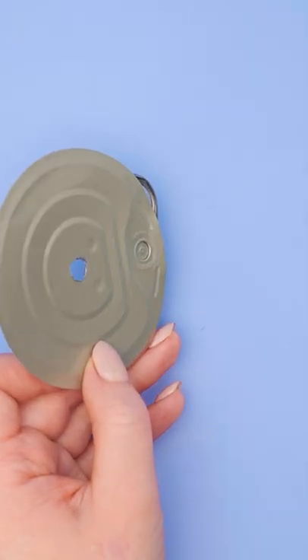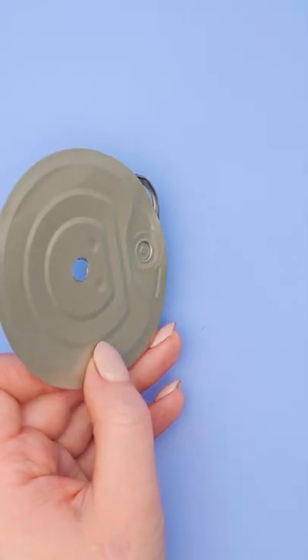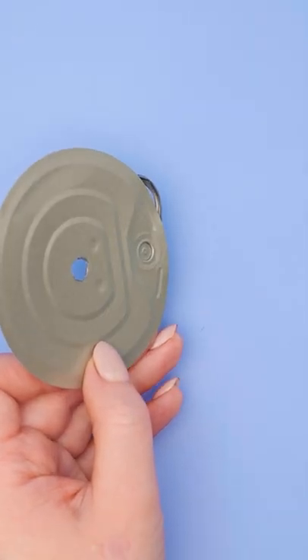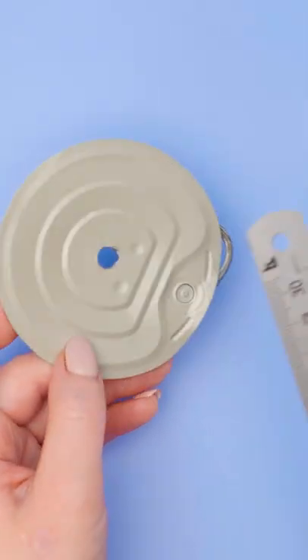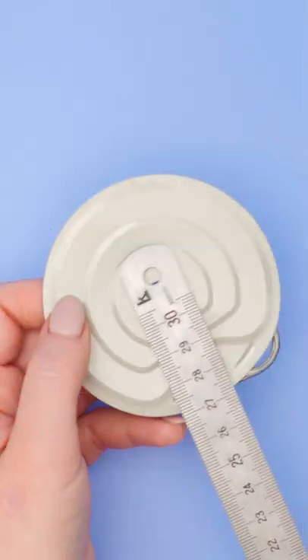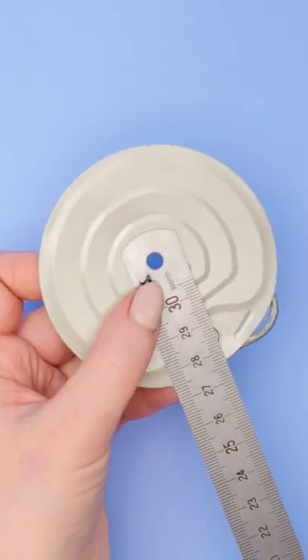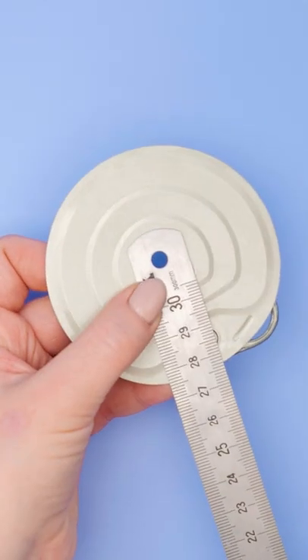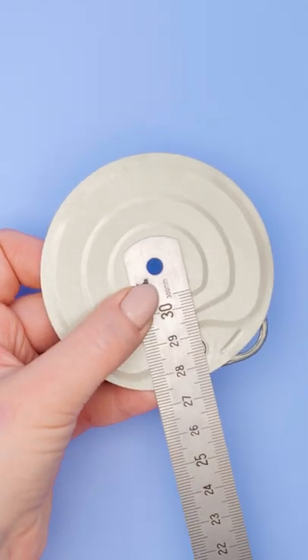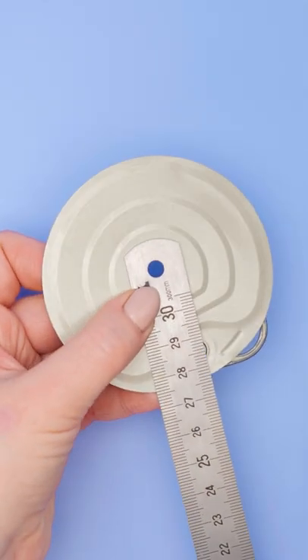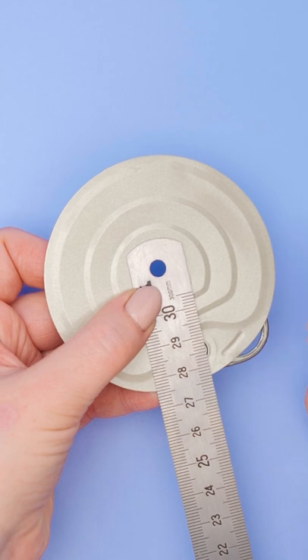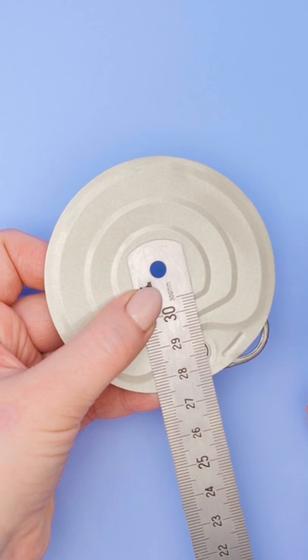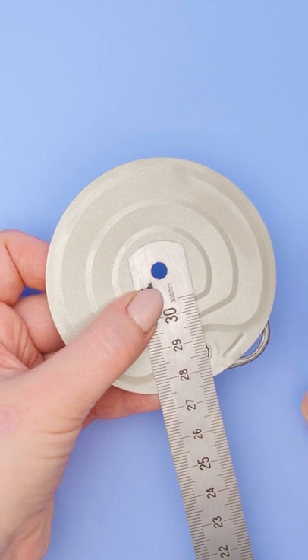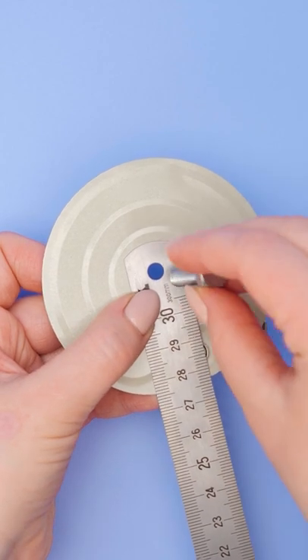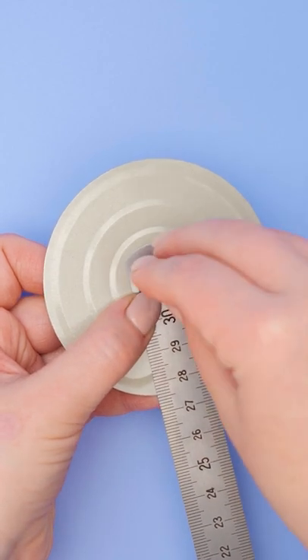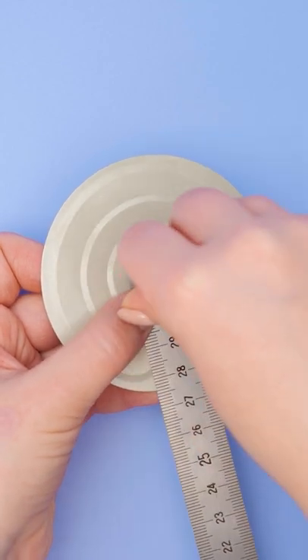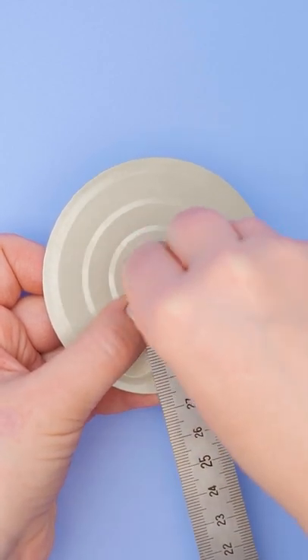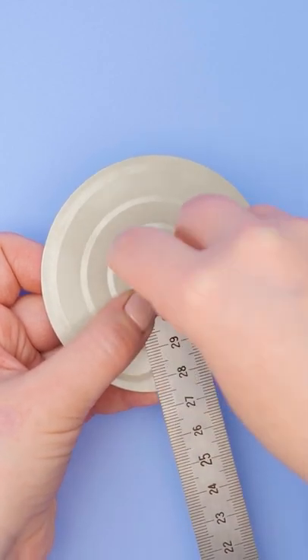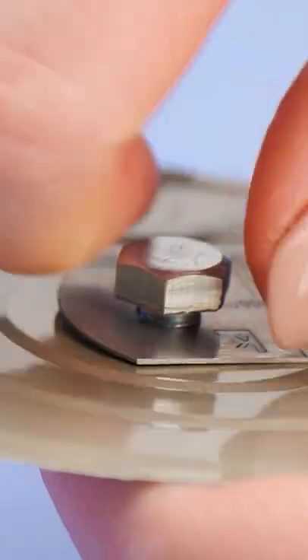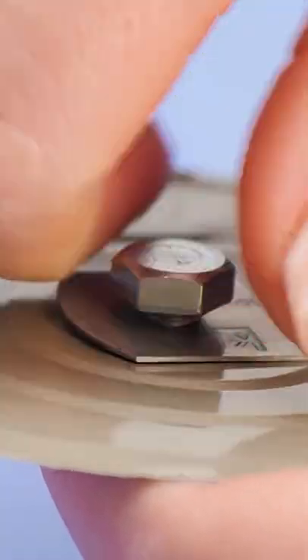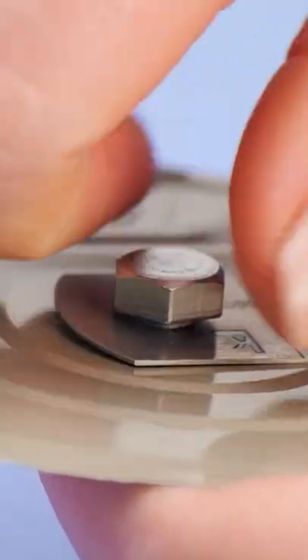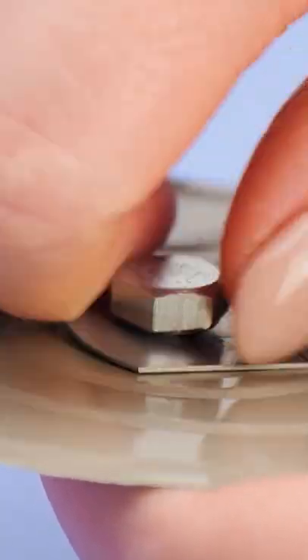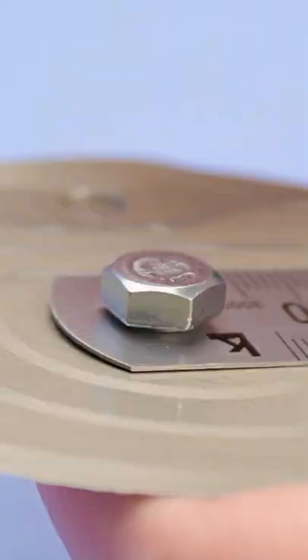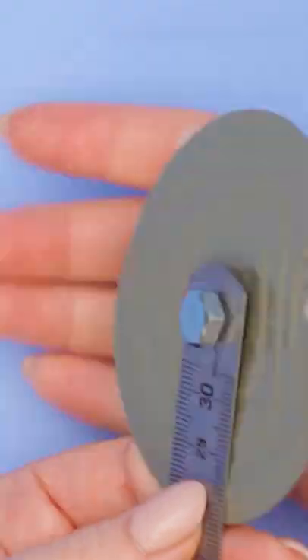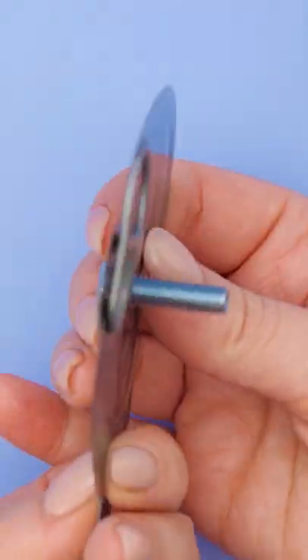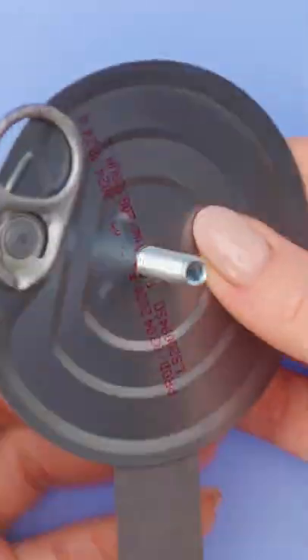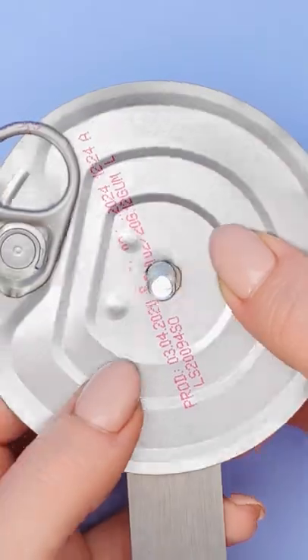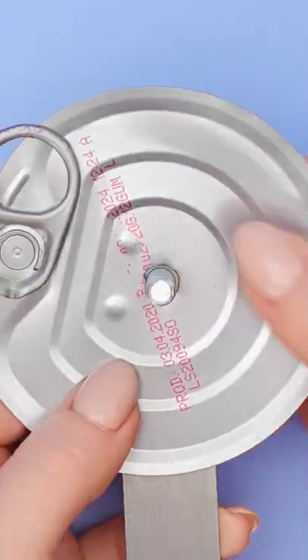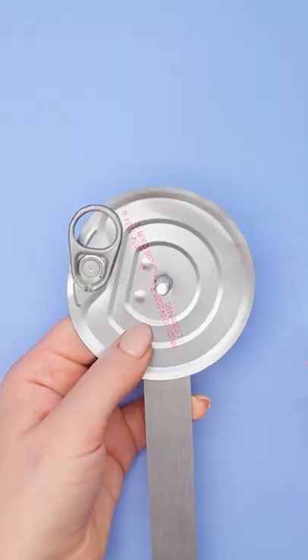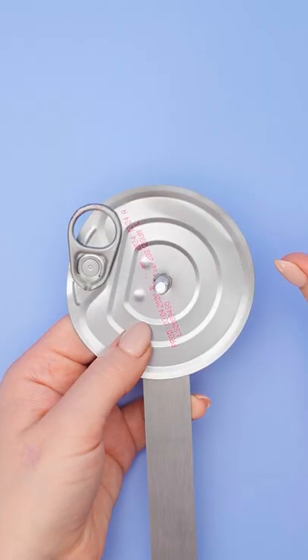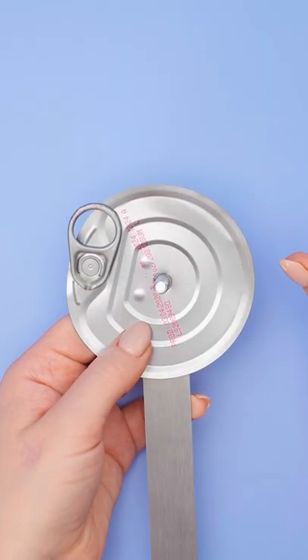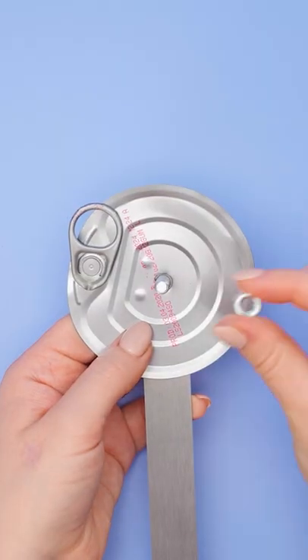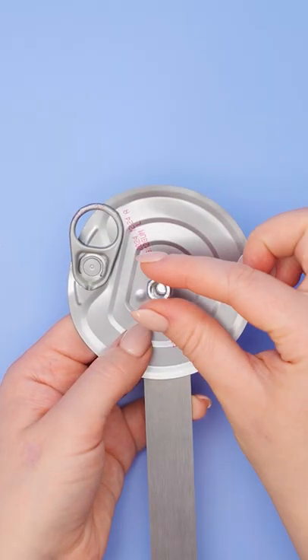Then take a metal ruler, align it with the hole, and use a metal screw to secure it. Use your hands to twist it in manually until it's nice and tight. Take a nut and secure it onto the screw.